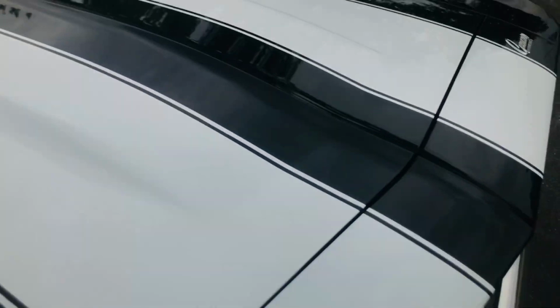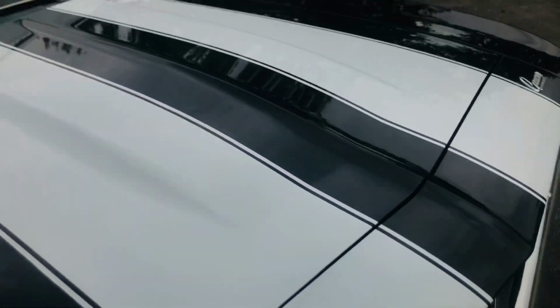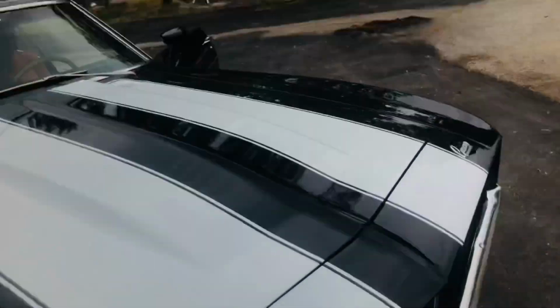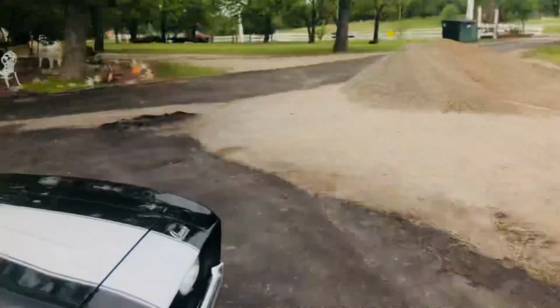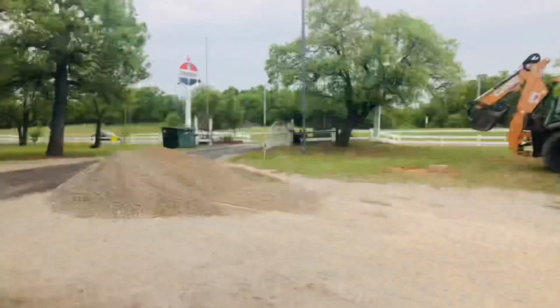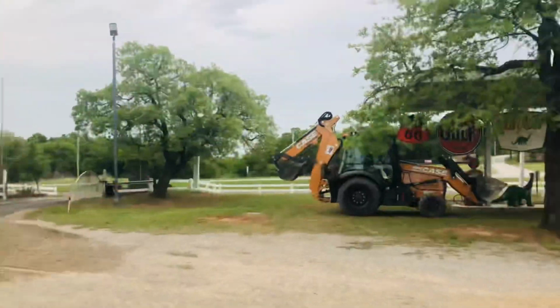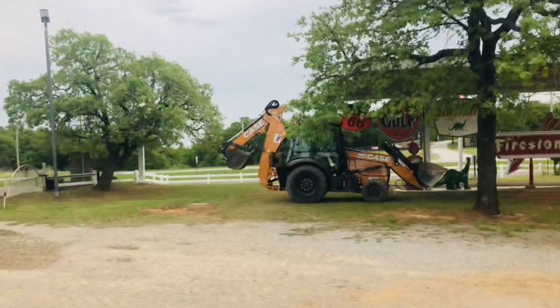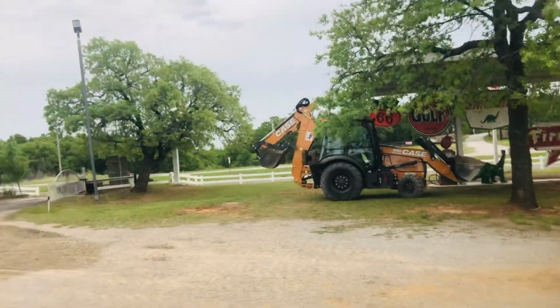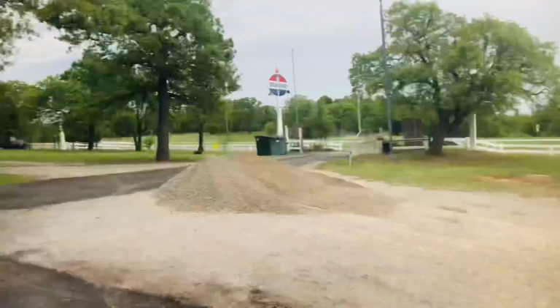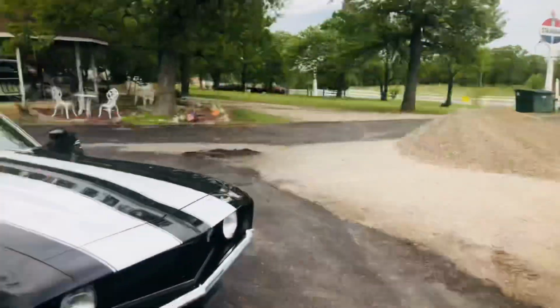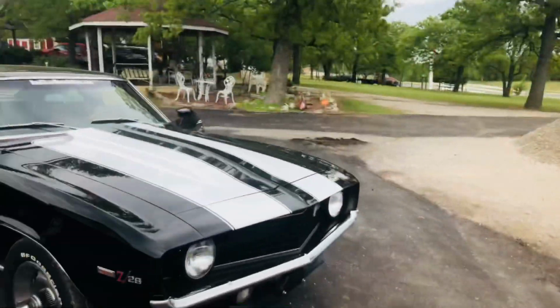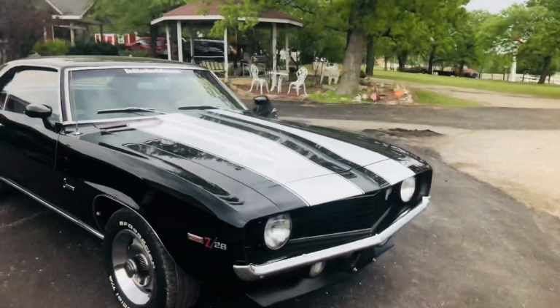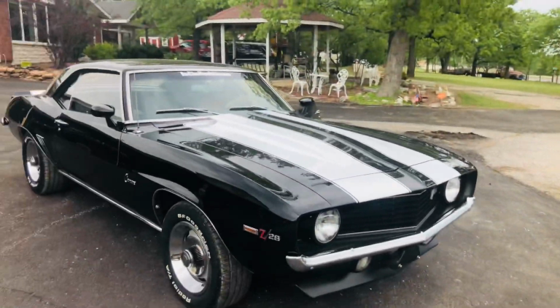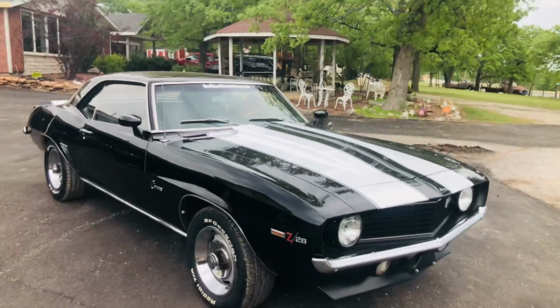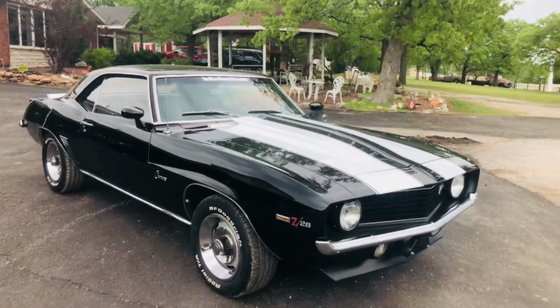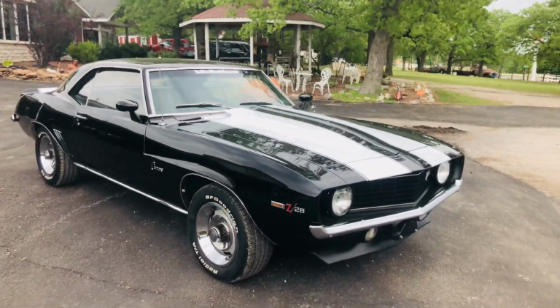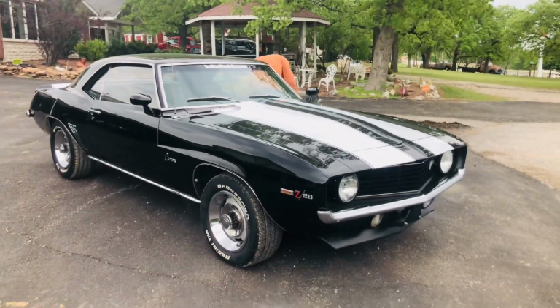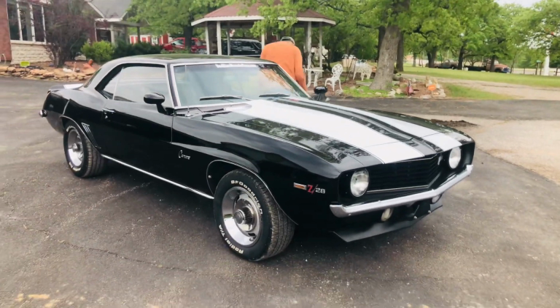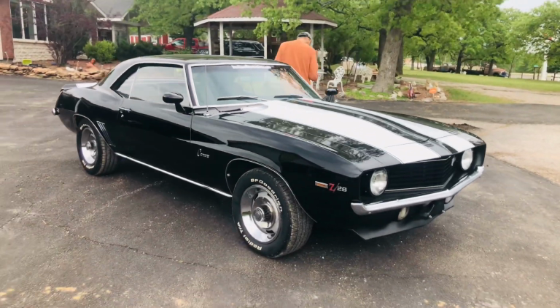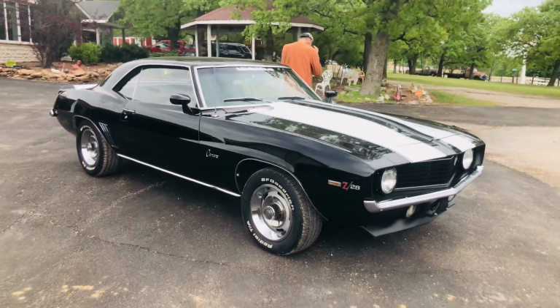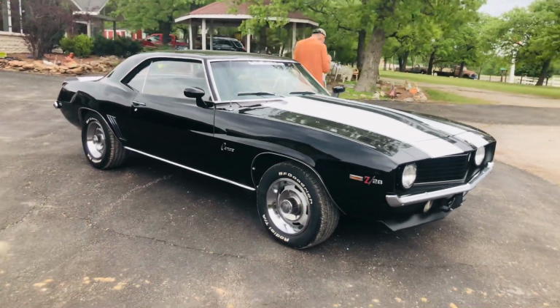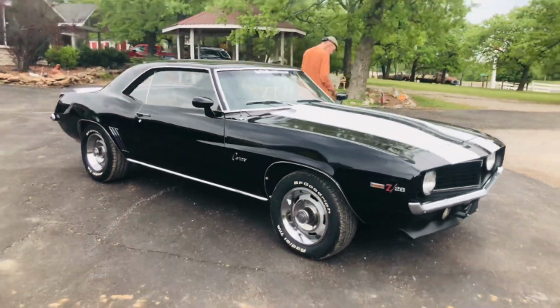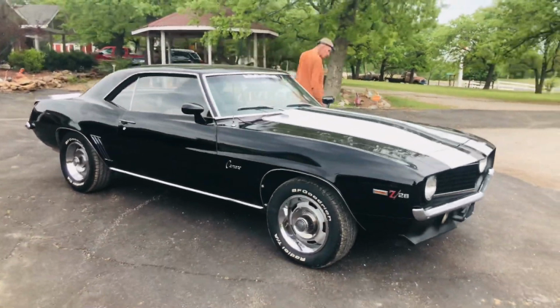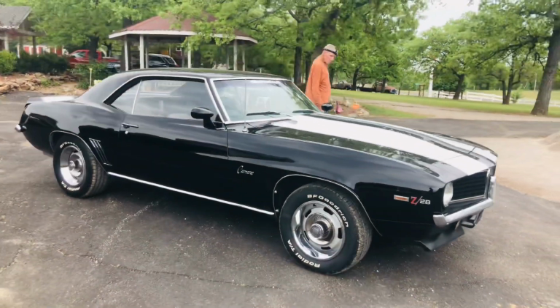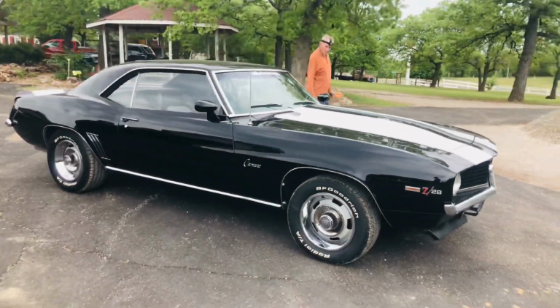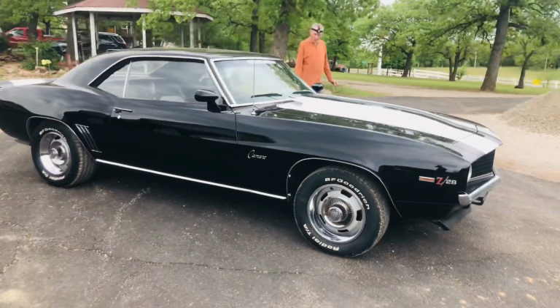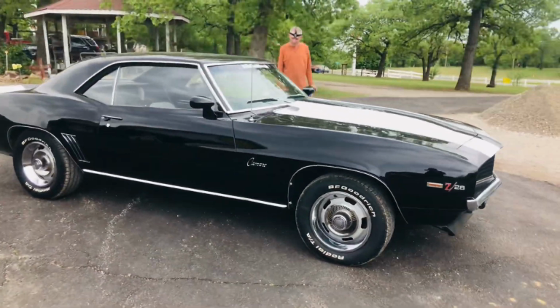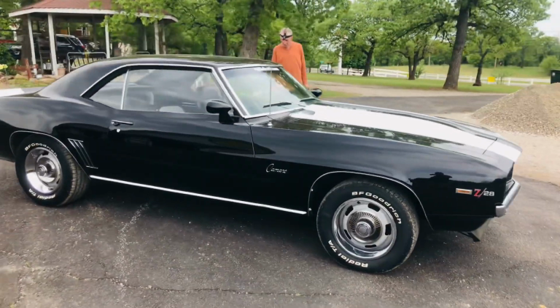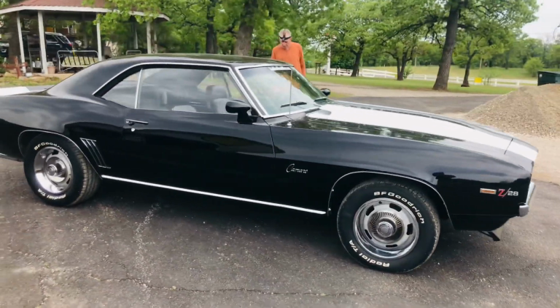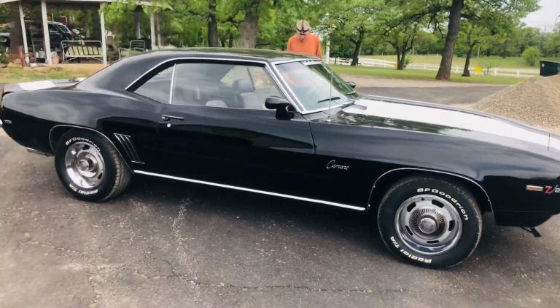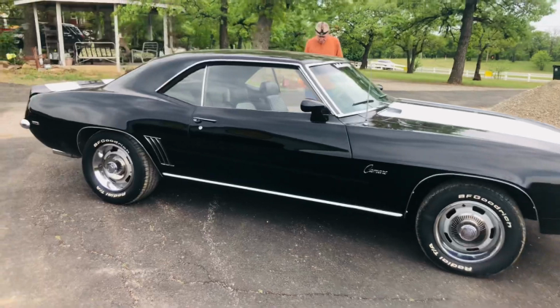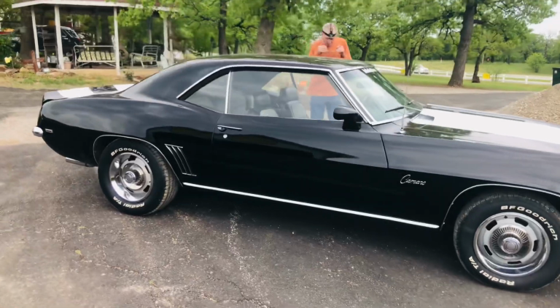Y'all excuse the backhoe — he's spreading gravel out here at Redline Ranch. Really good, slick car.